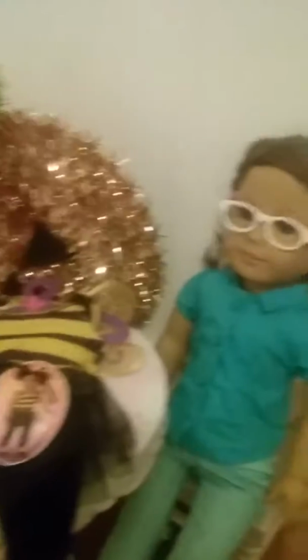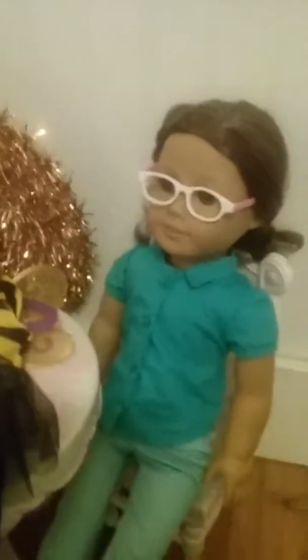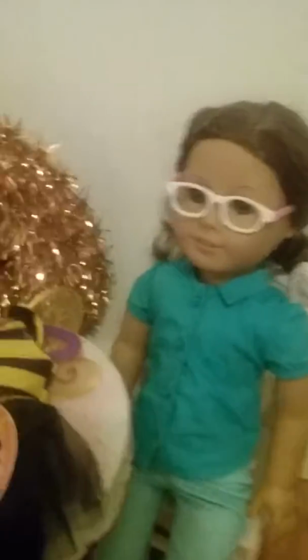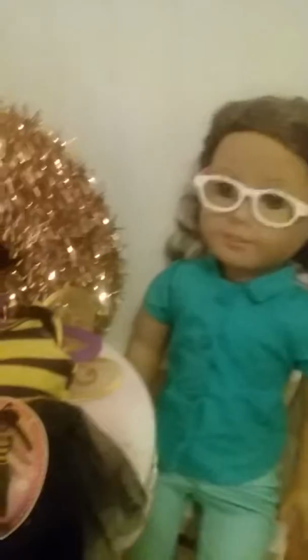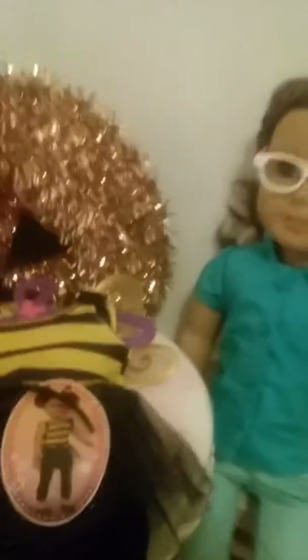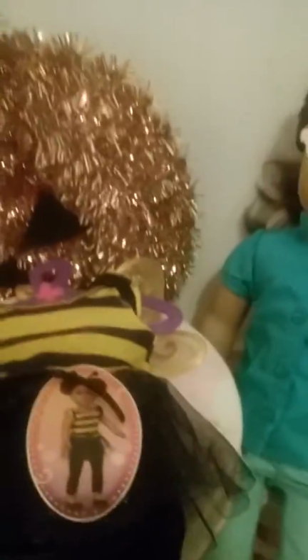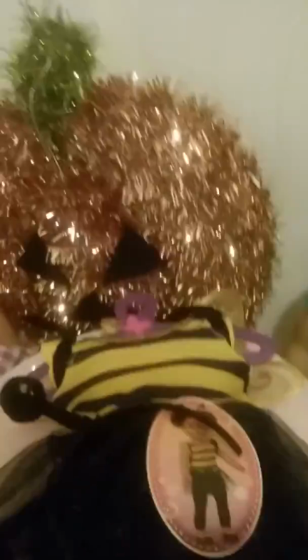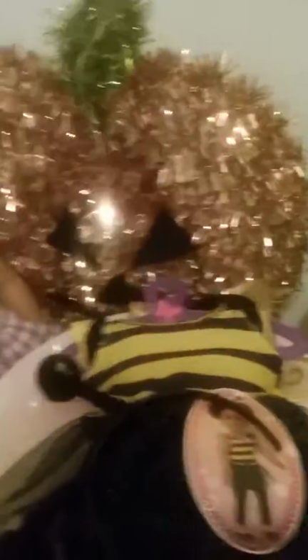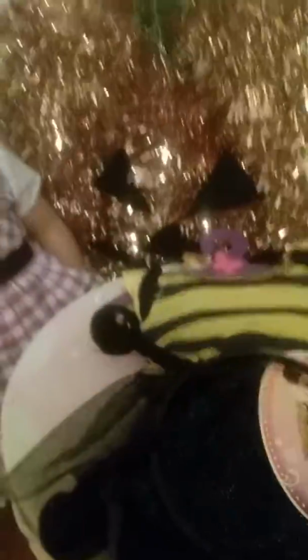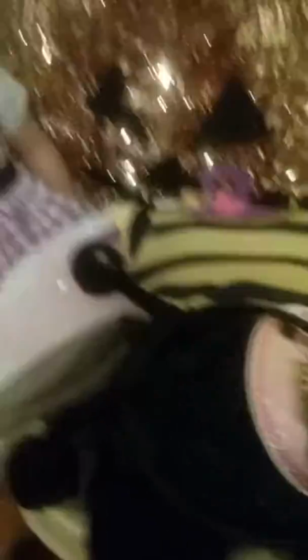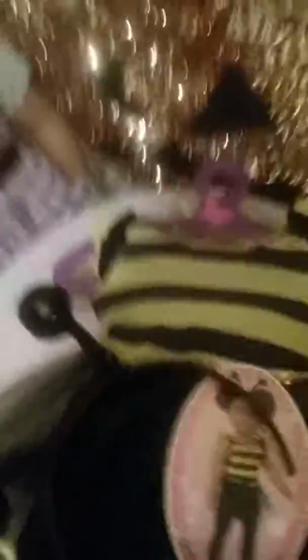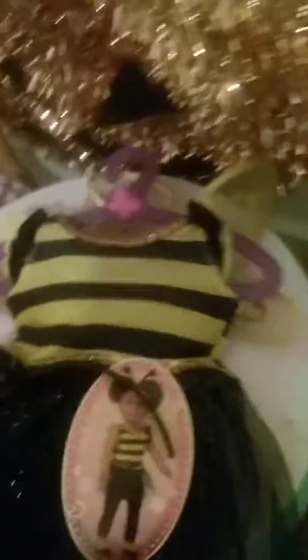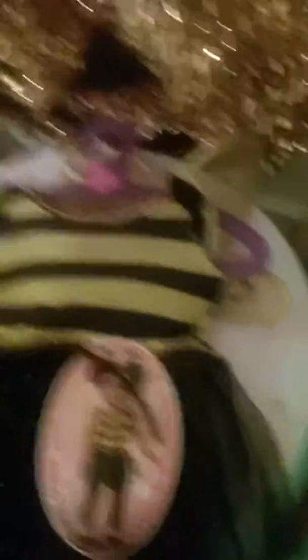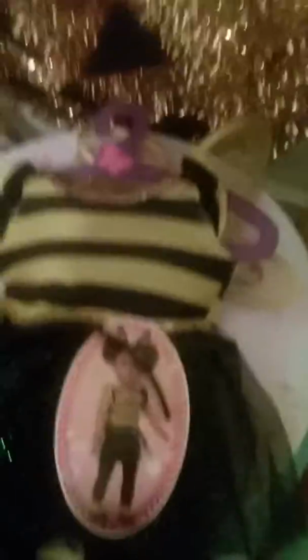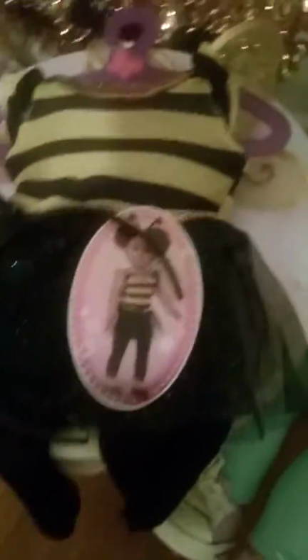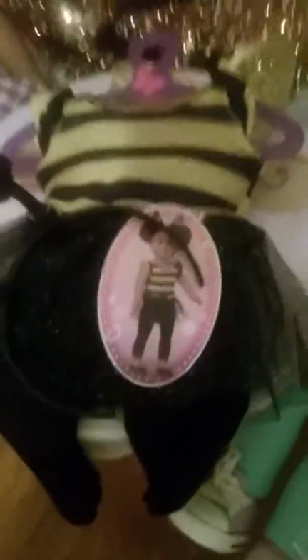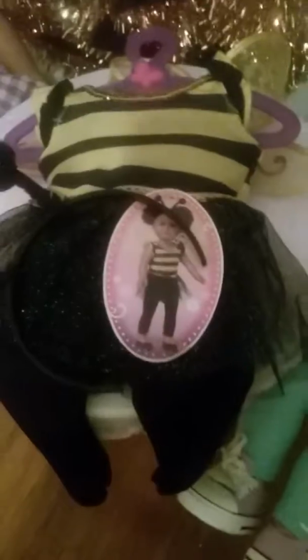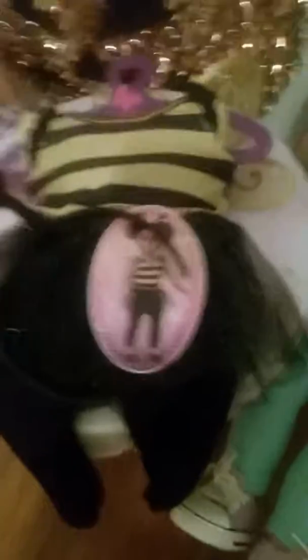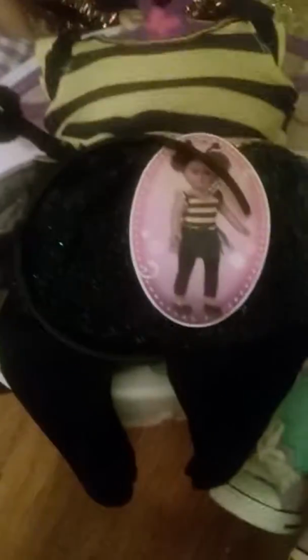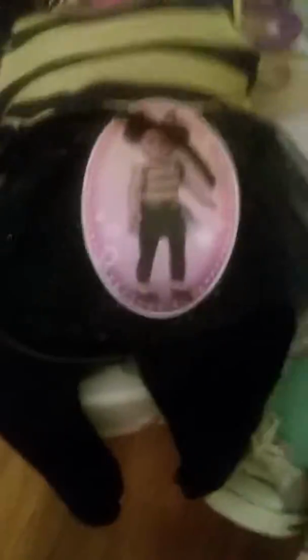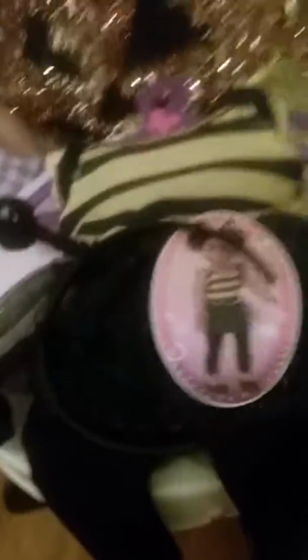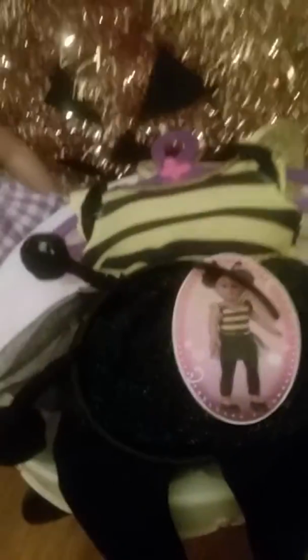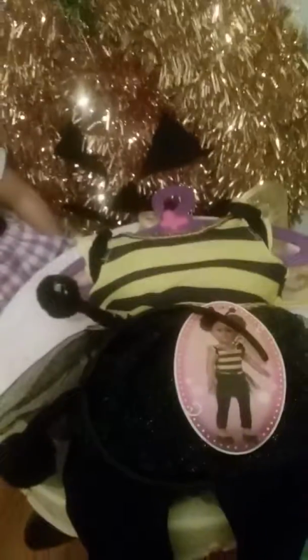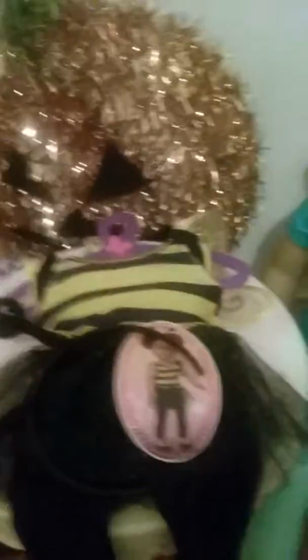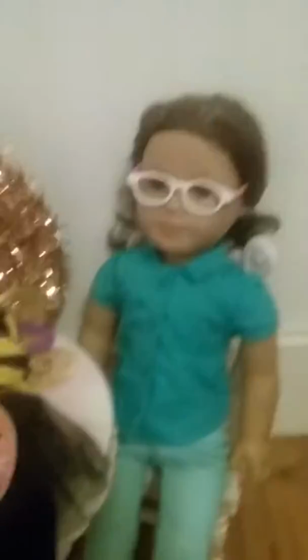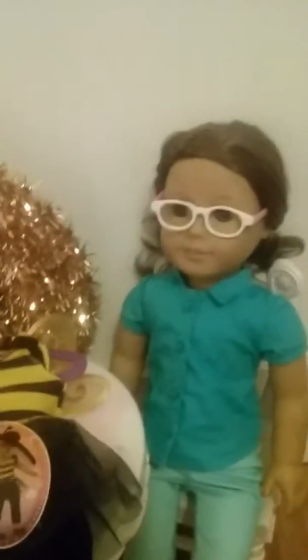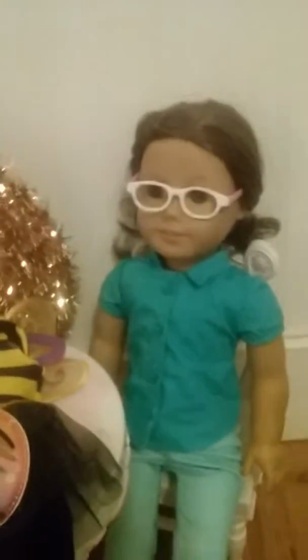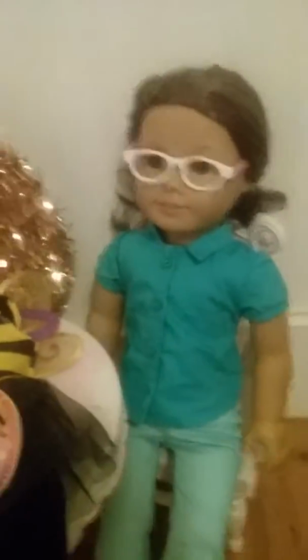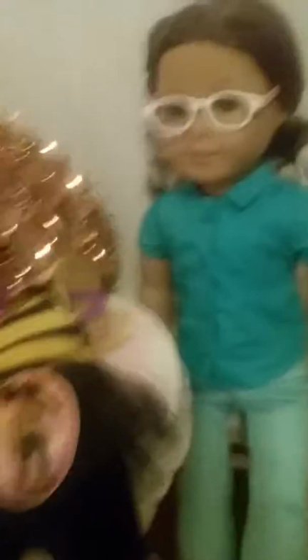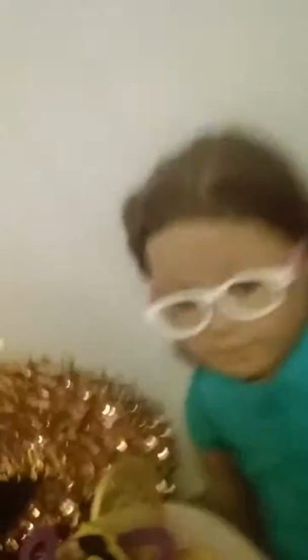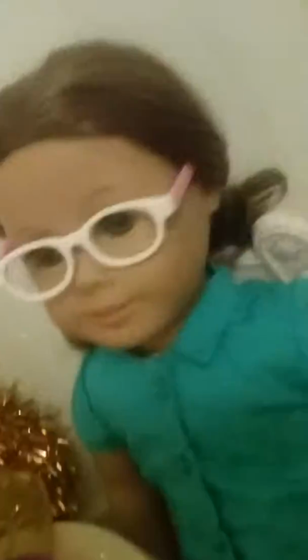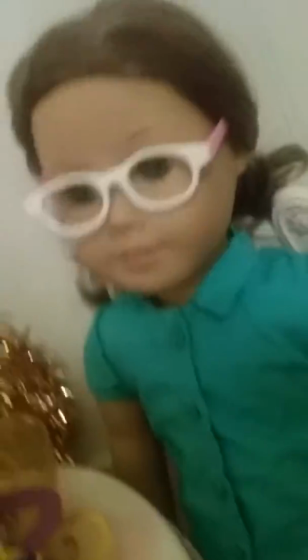Next we have our costume of this year's Halloween, which is this My Life set and it is a bee costume. We will be right back after we open it up.